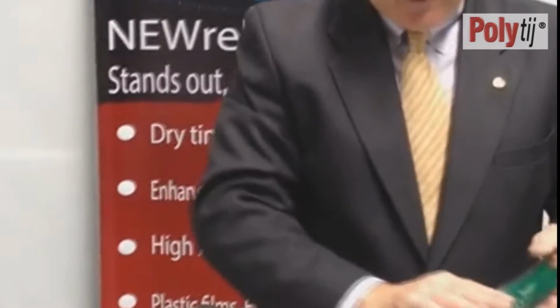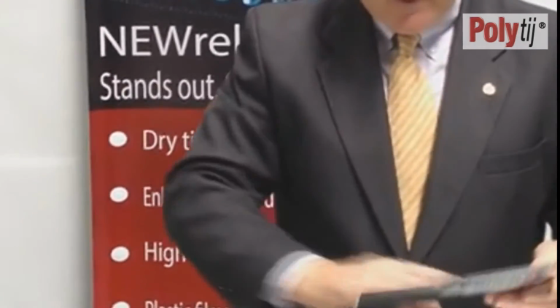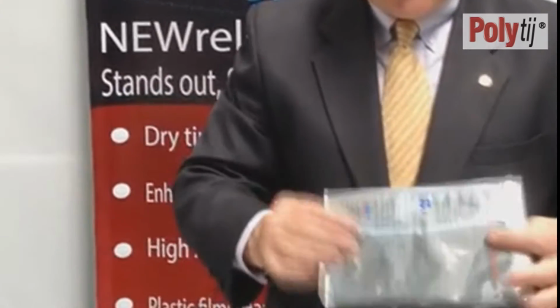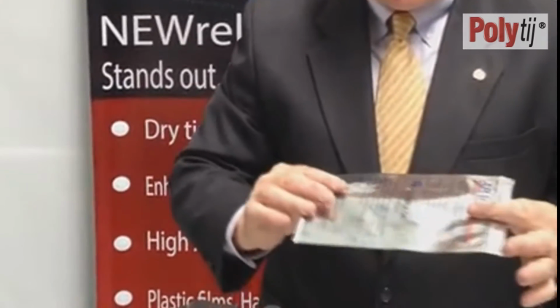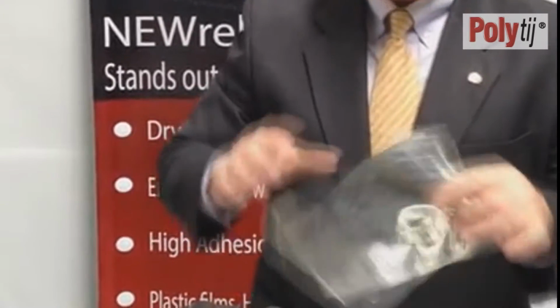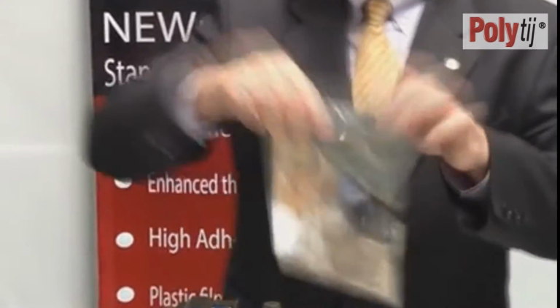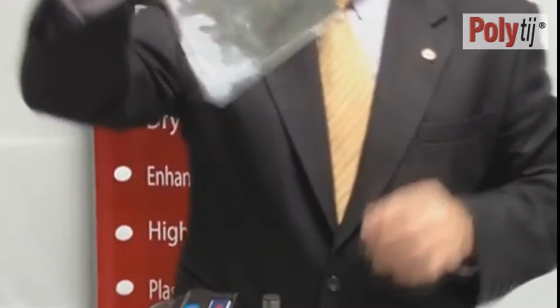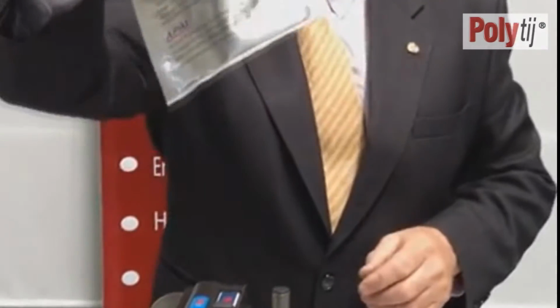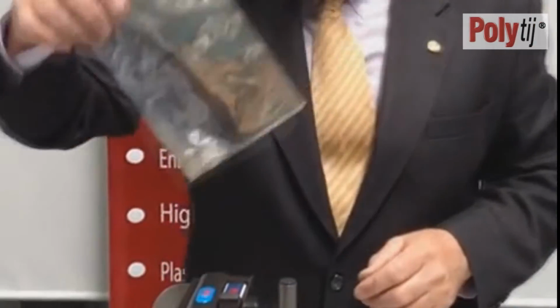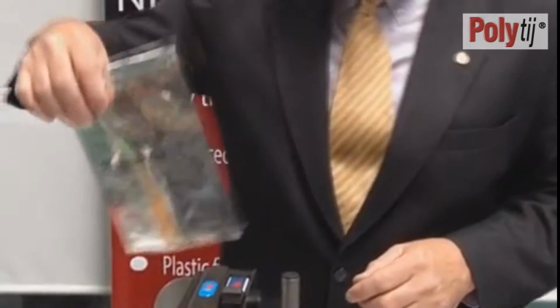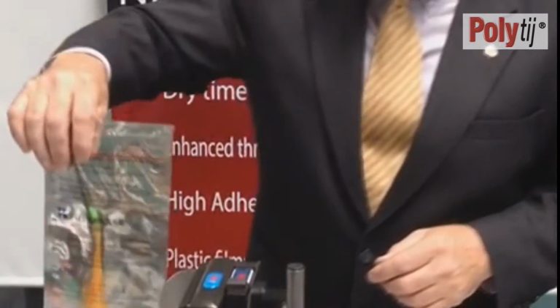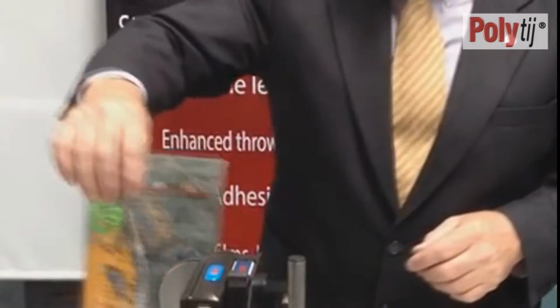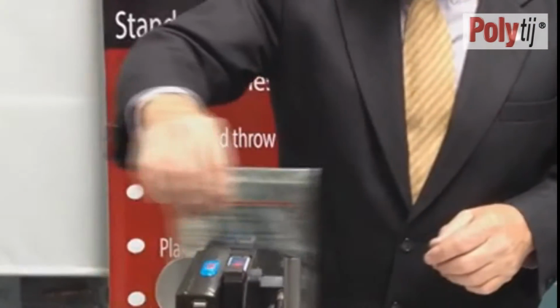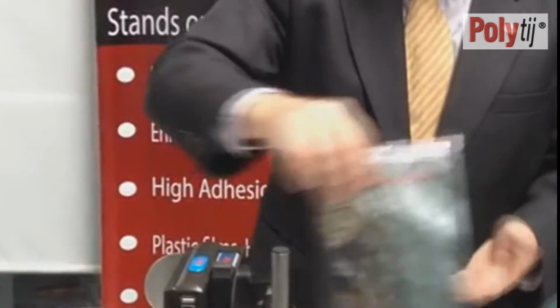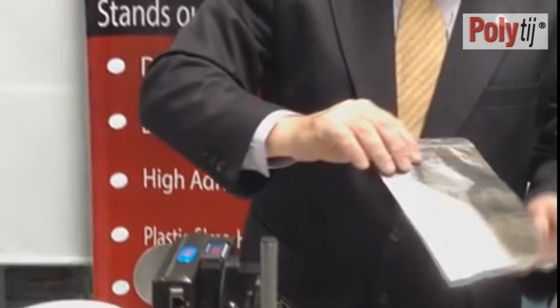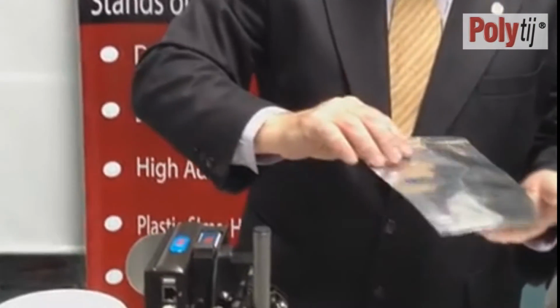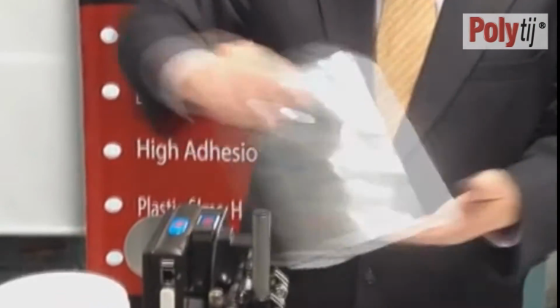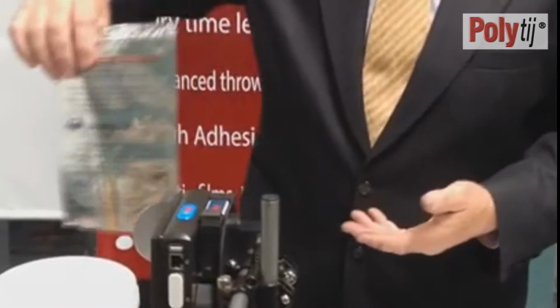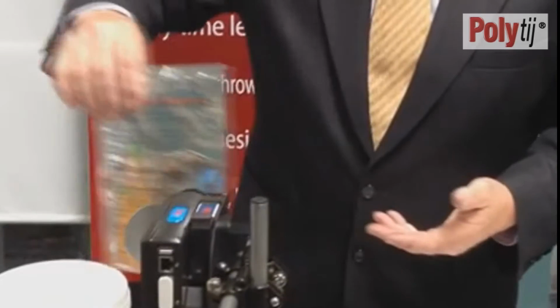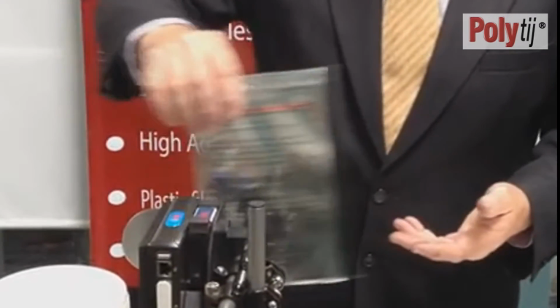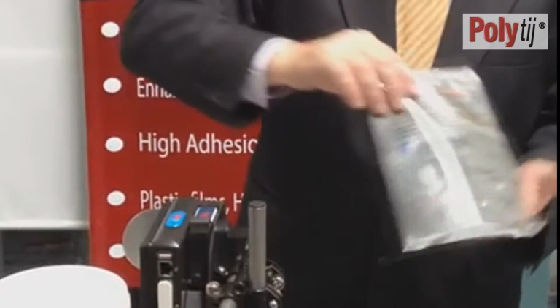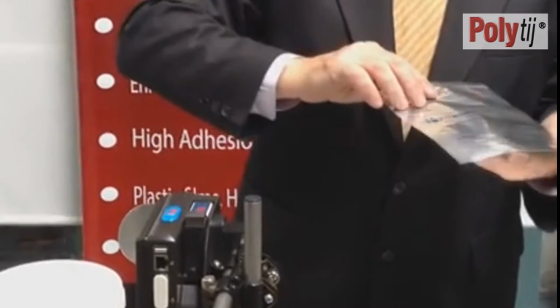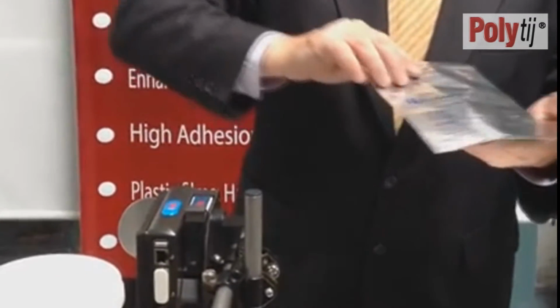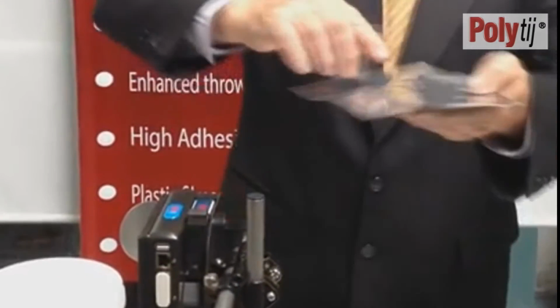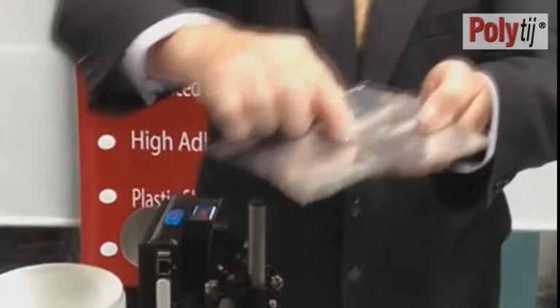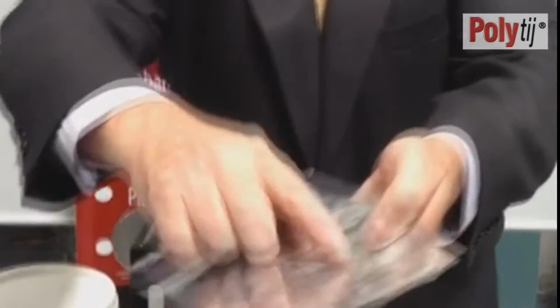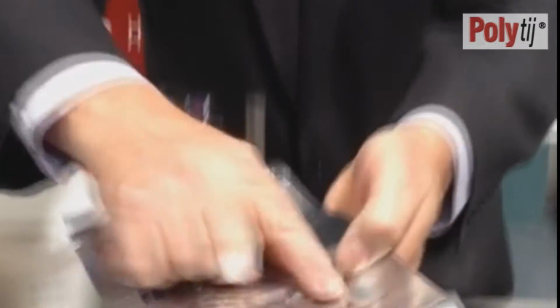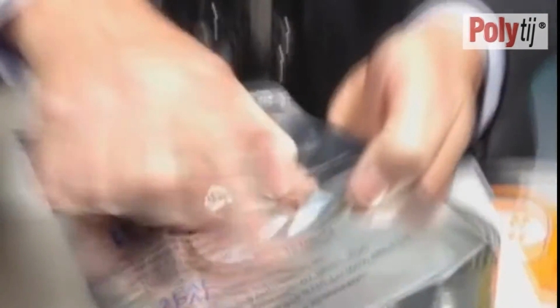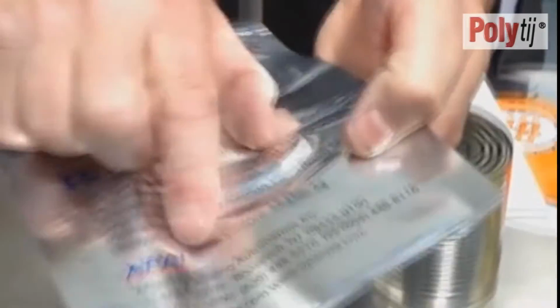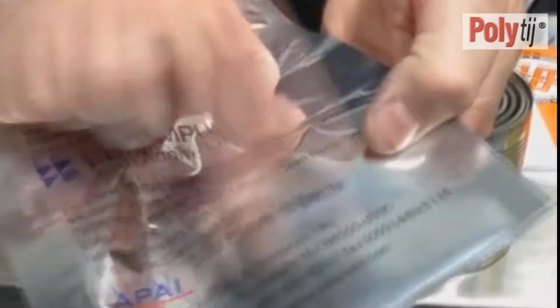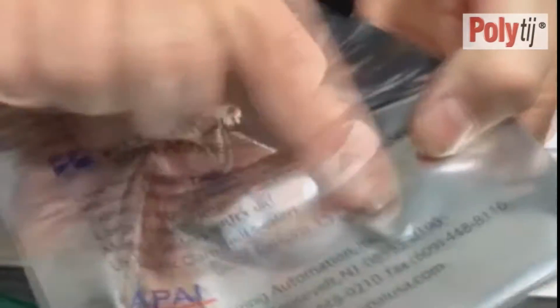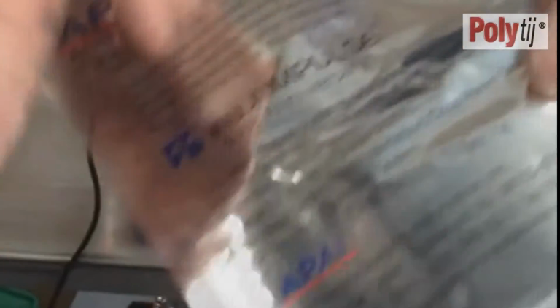Another one we used is a common multi-laminated bag again — an aluminium foil bag. Again, instant dry time, instant adhesion.